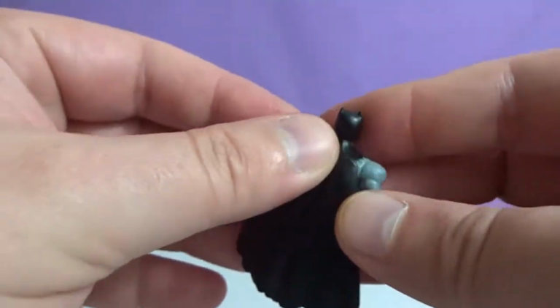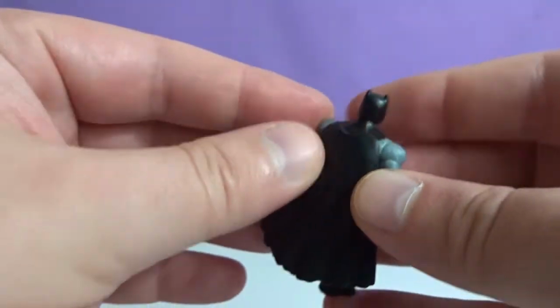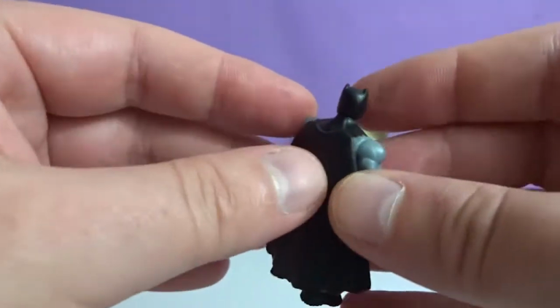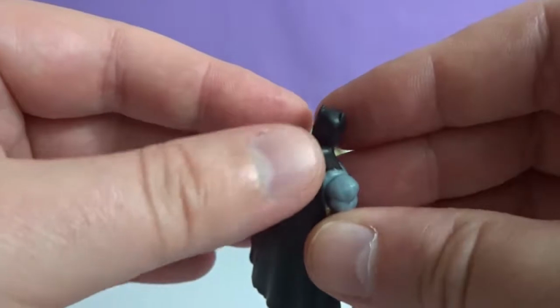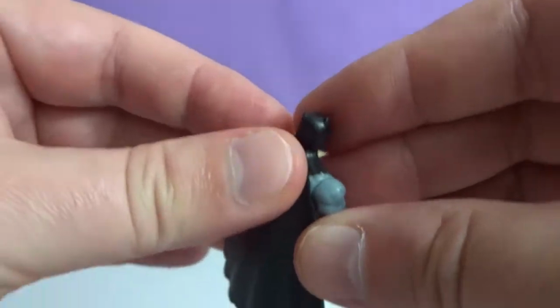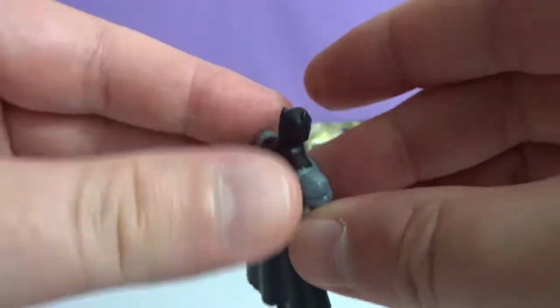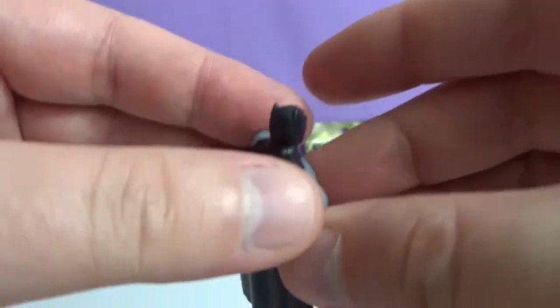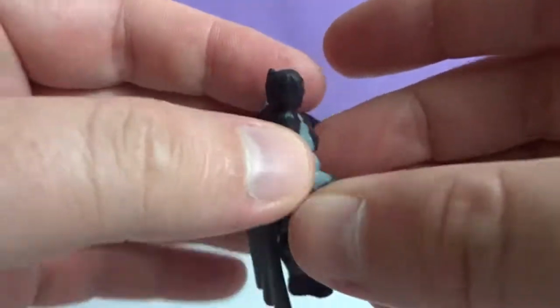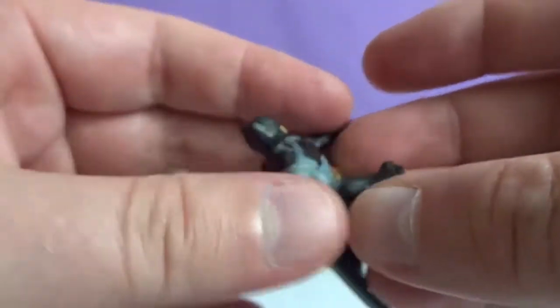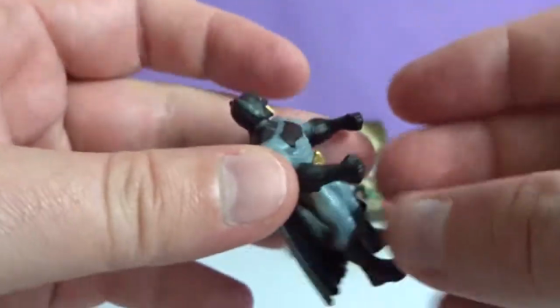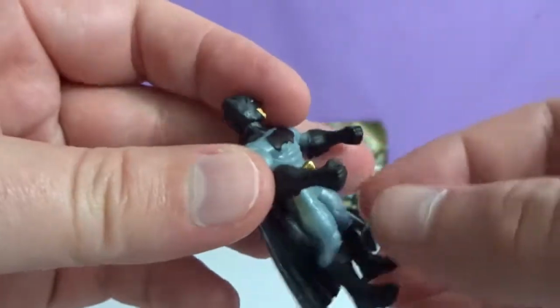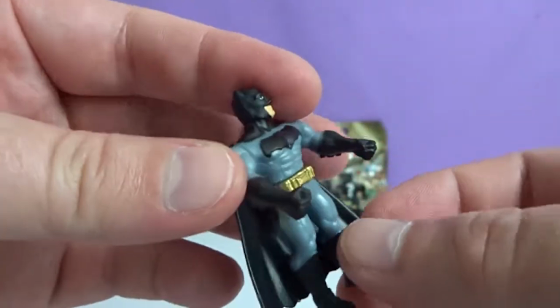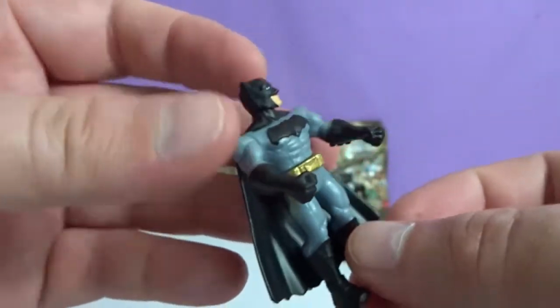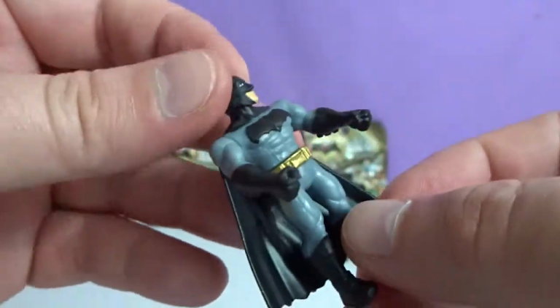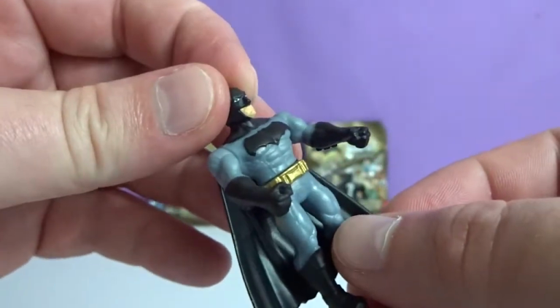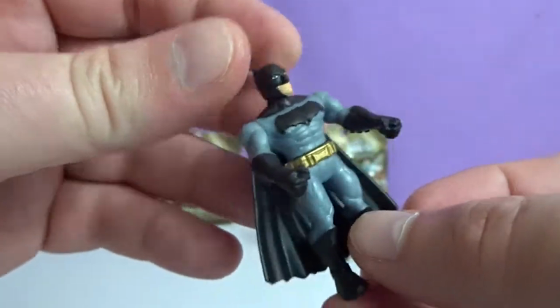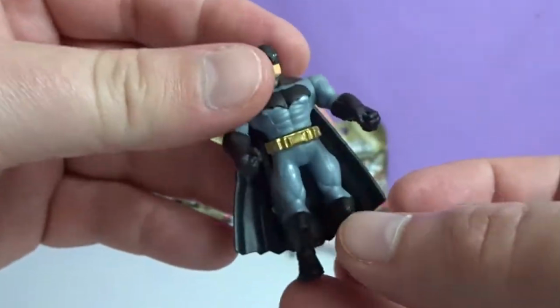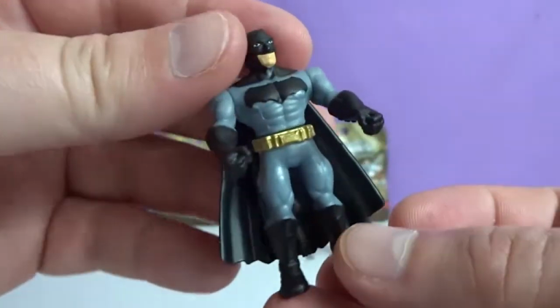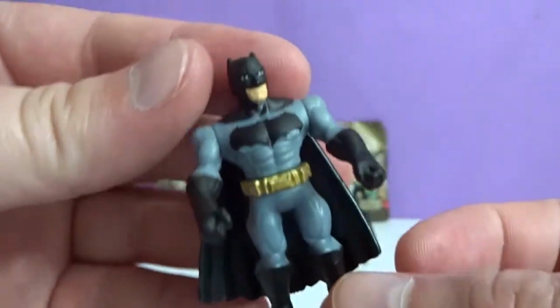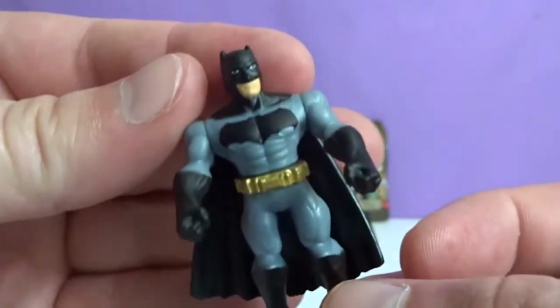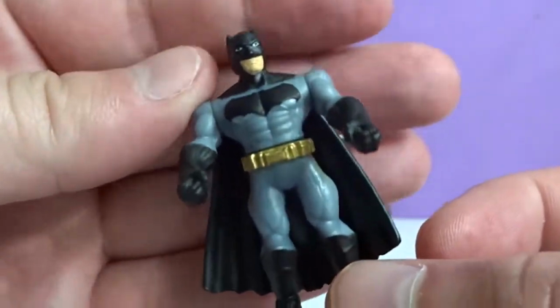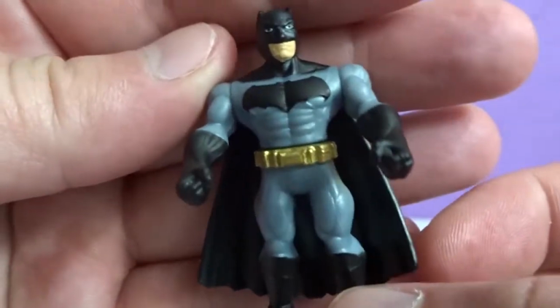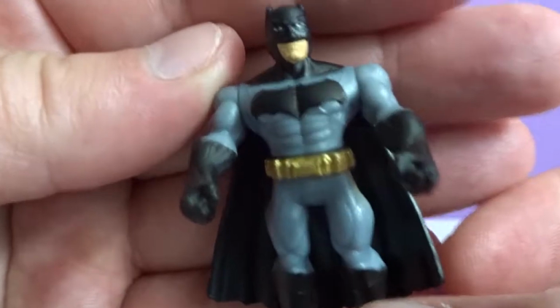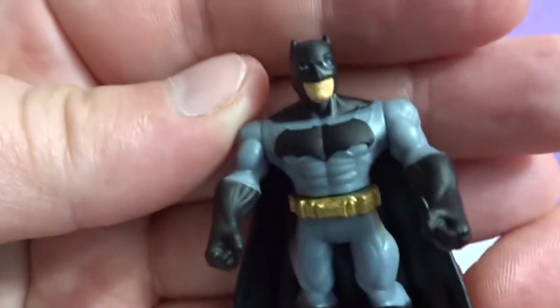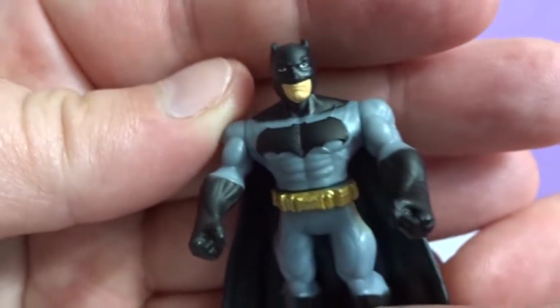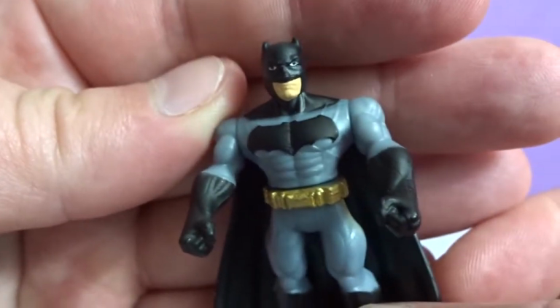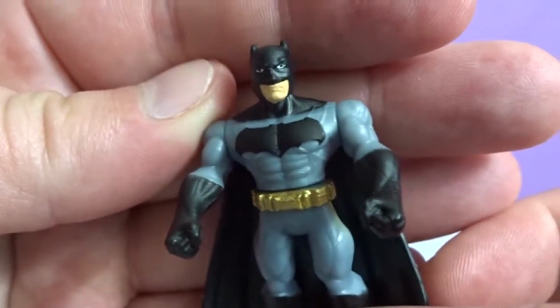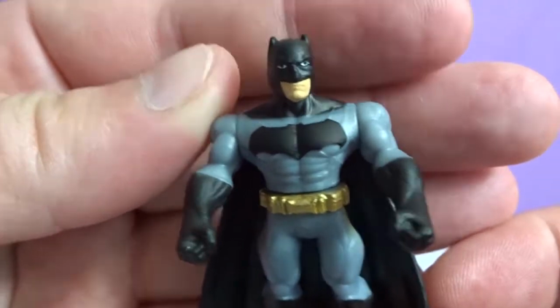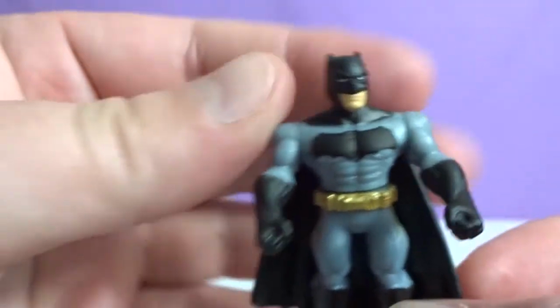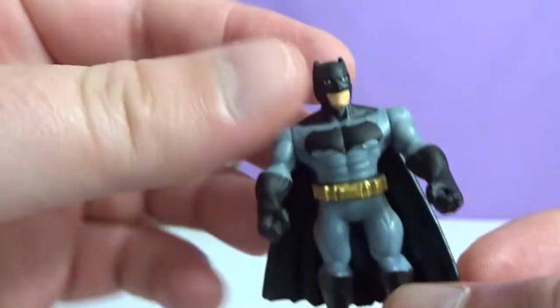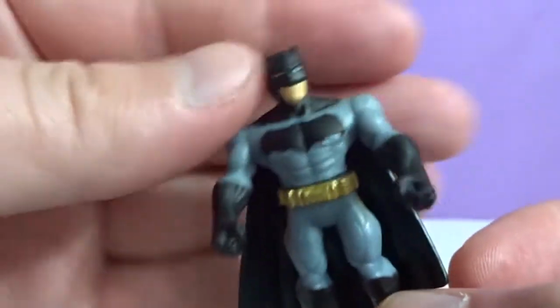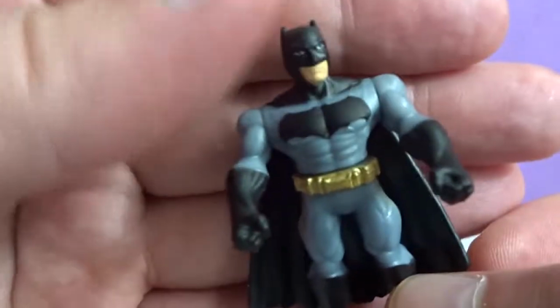So we got three different Batmans. I'm pretty sure that's the mystery Batman — the first one we got. Silver. And the one that we got a duplicate of. I'm Batman.